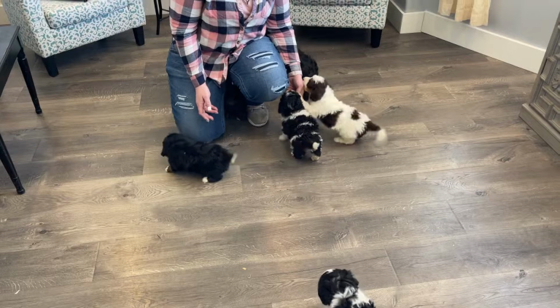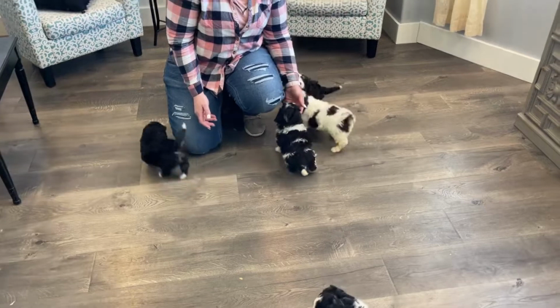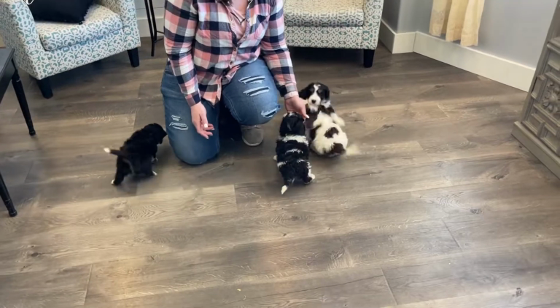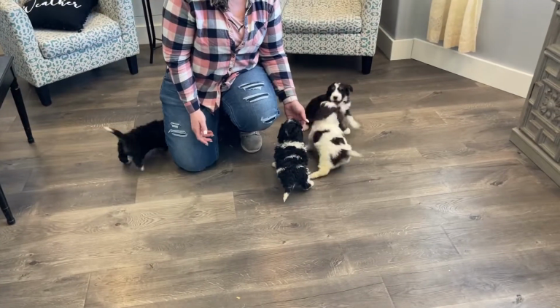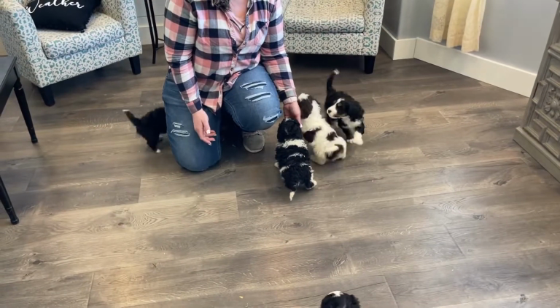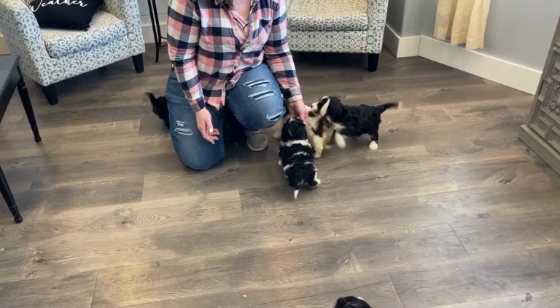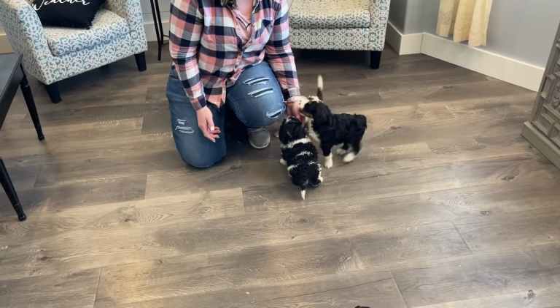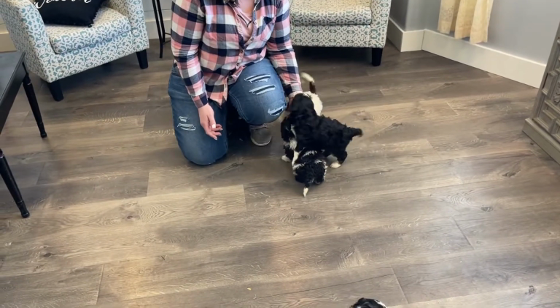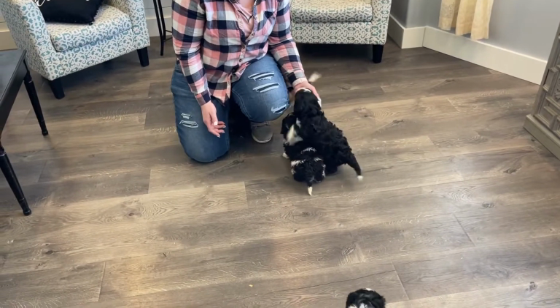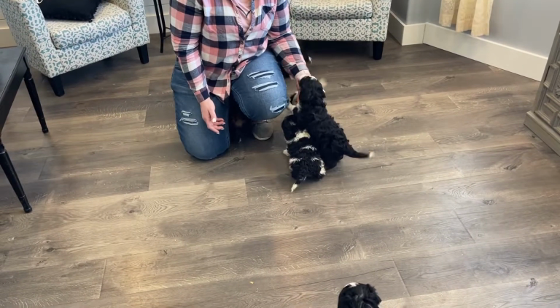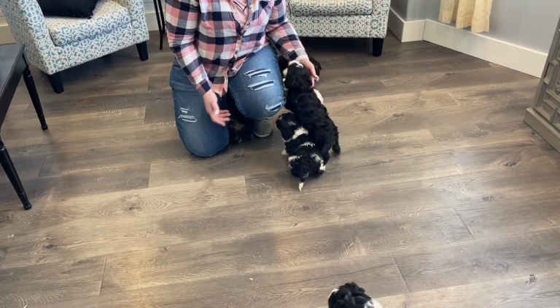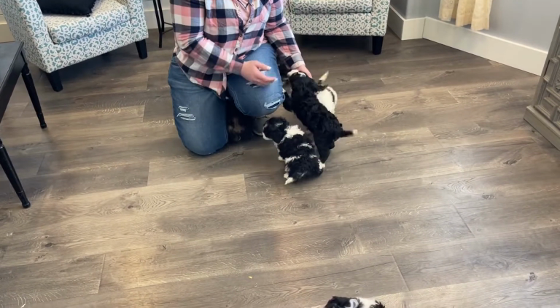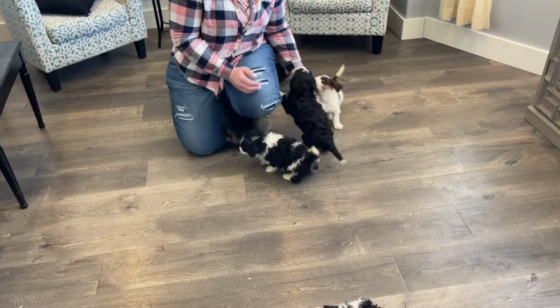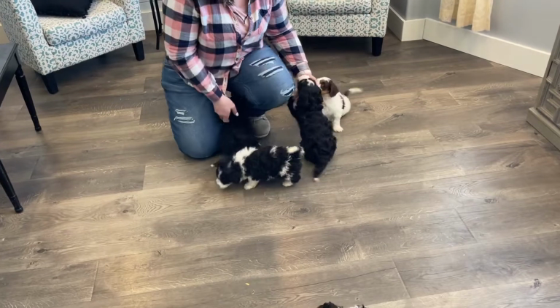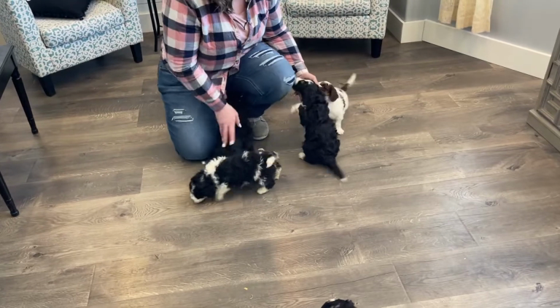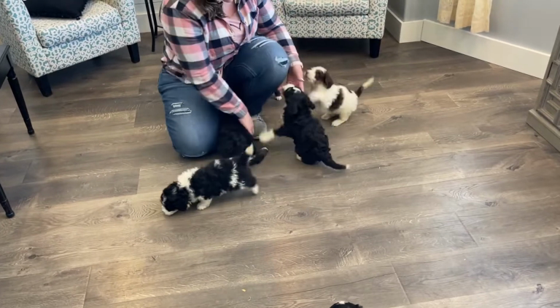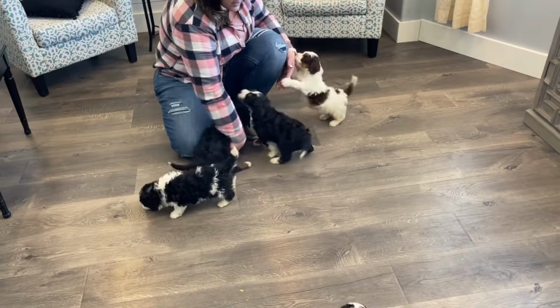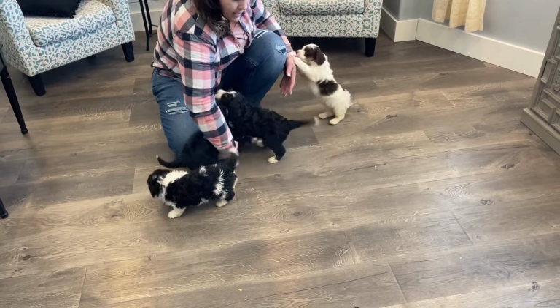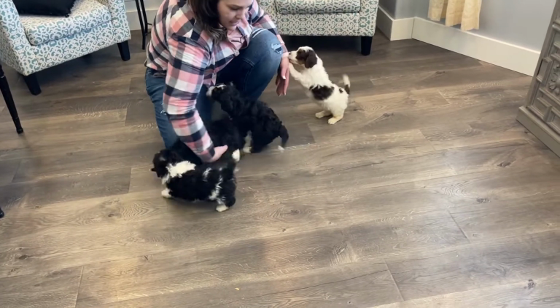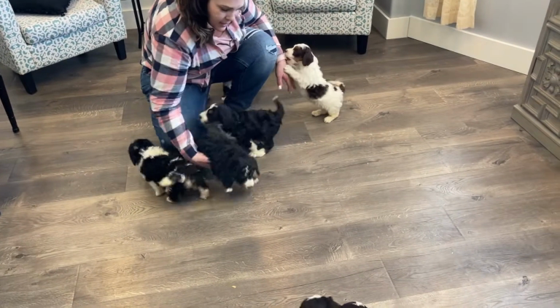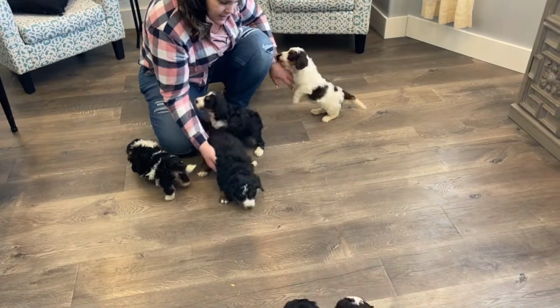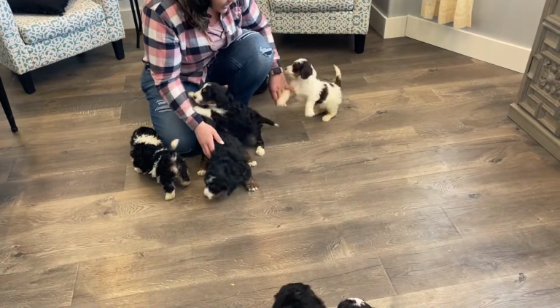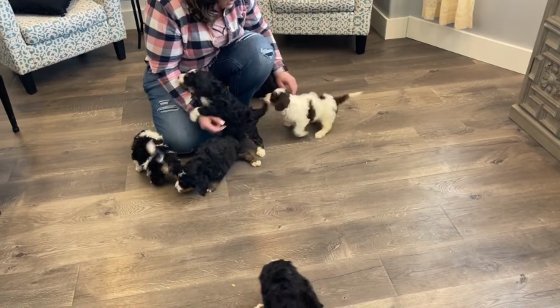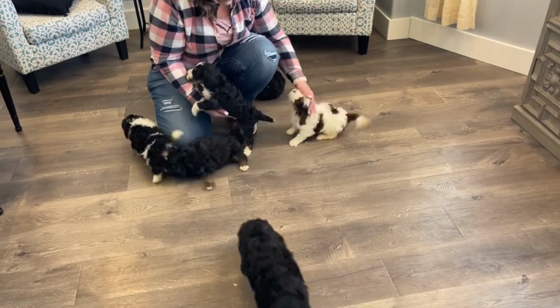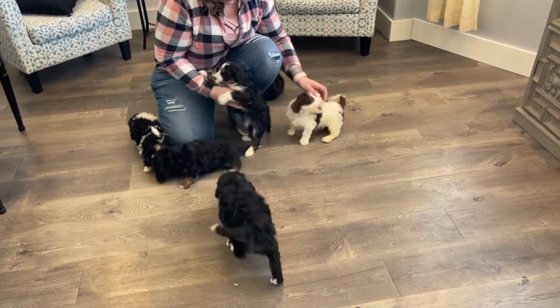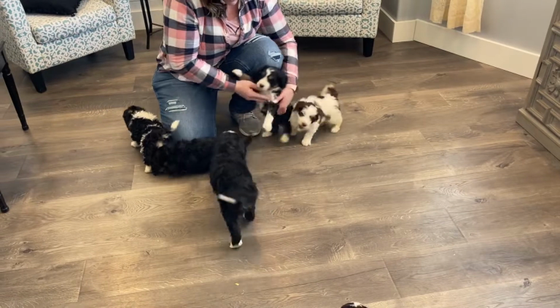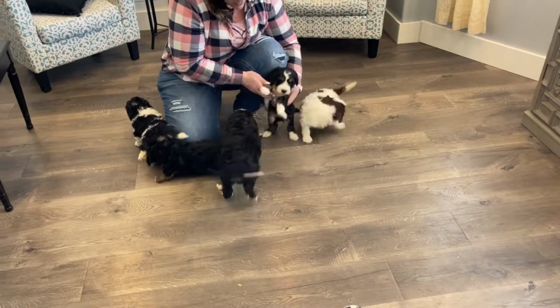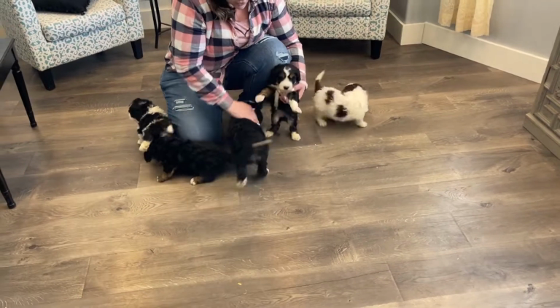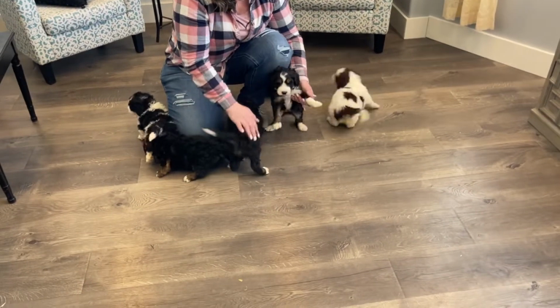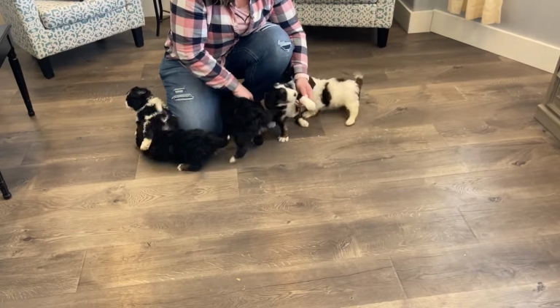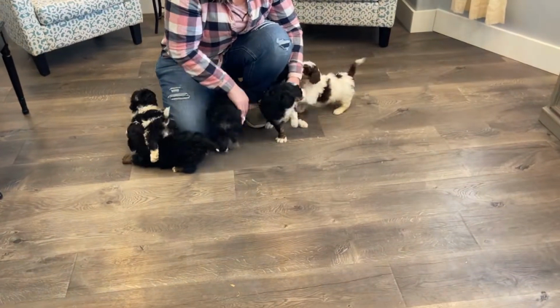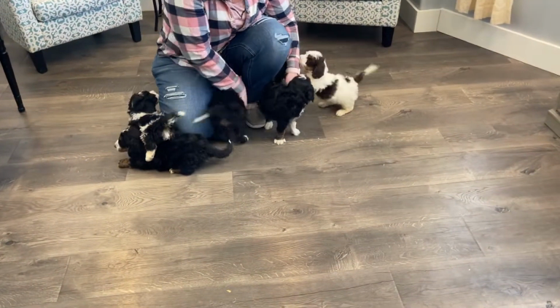Hey everyone! Here are Marla's cute puppies. They are just so fun and just running around playing. They're getting so big. We wanted to show you how they're doing. These guys are five weeks old.